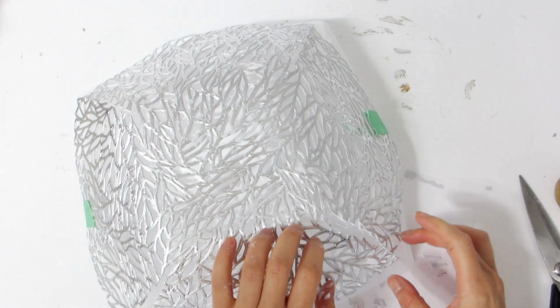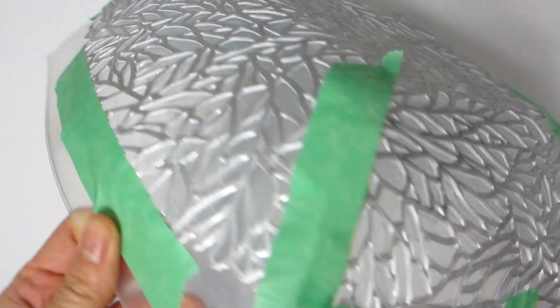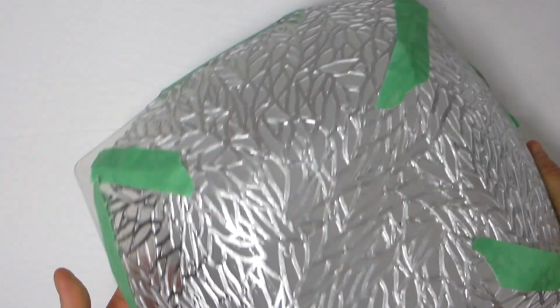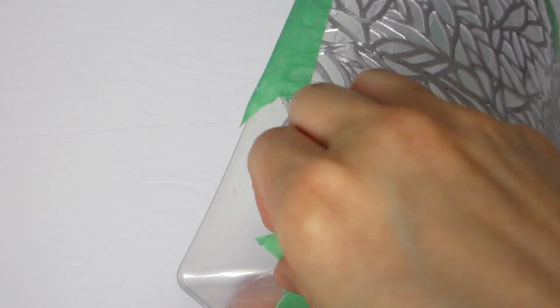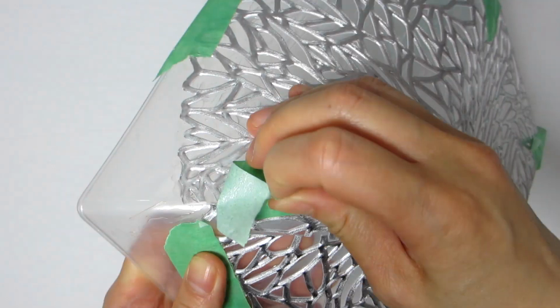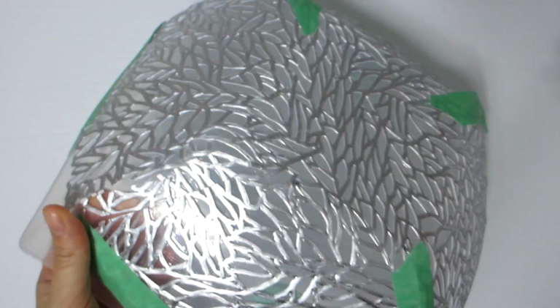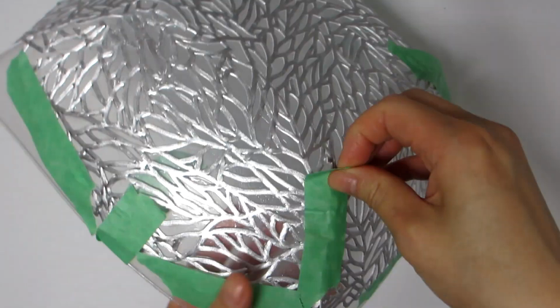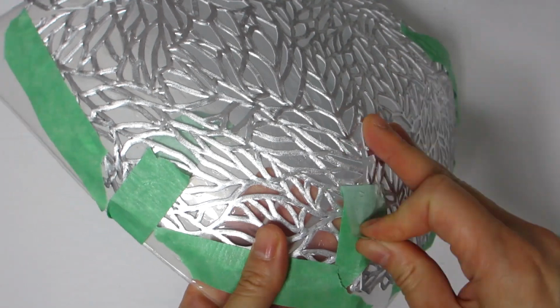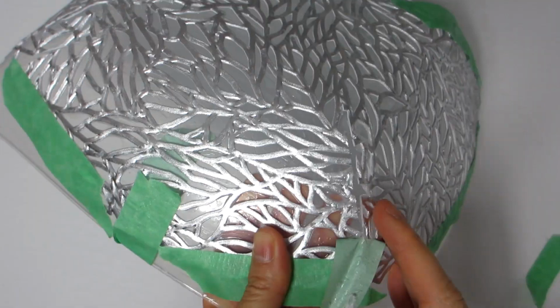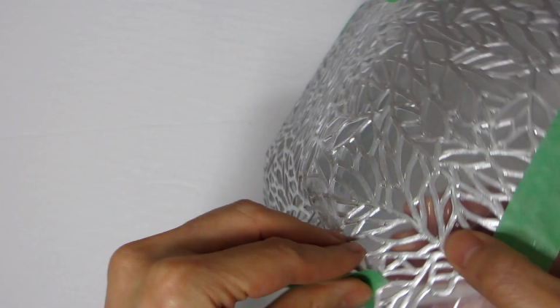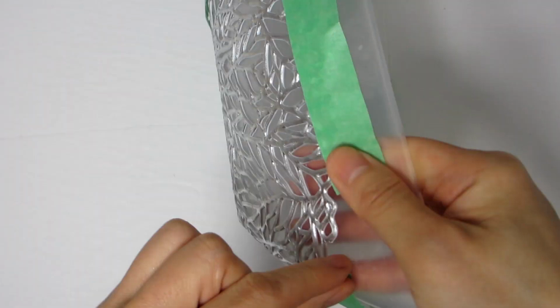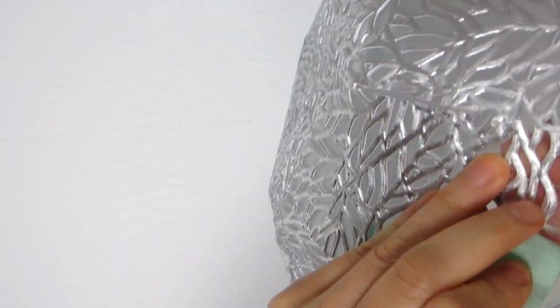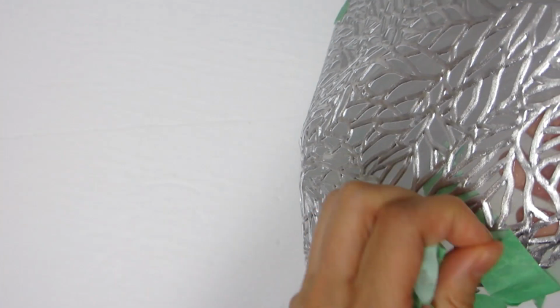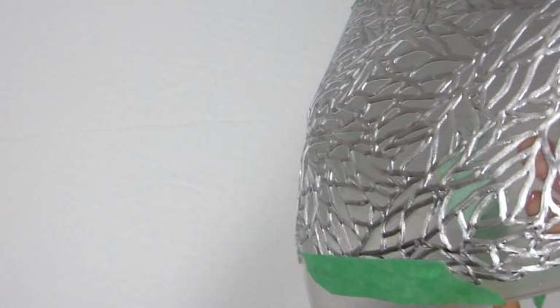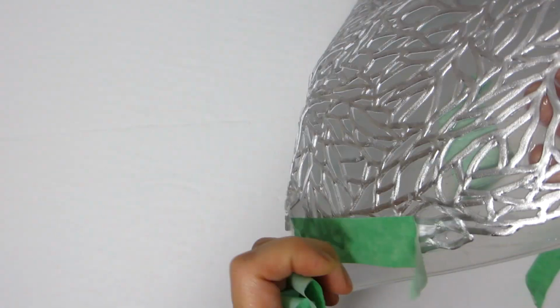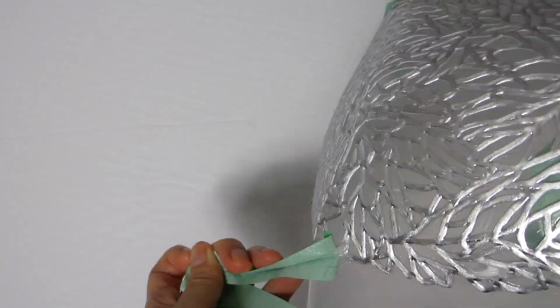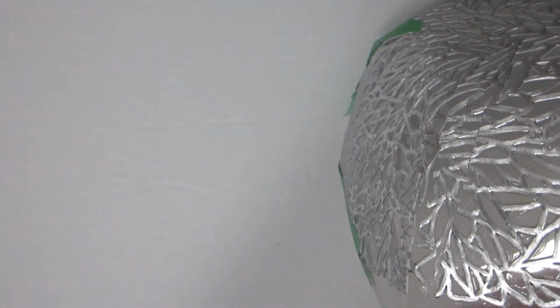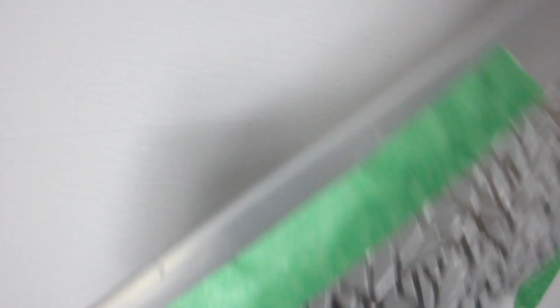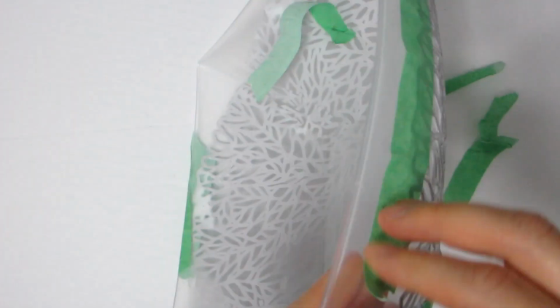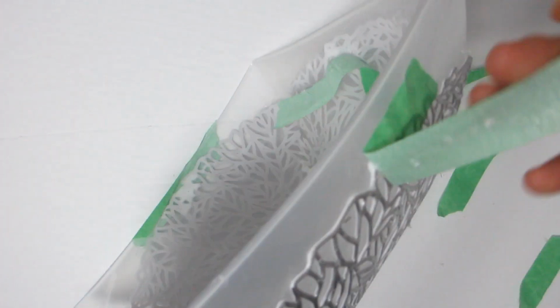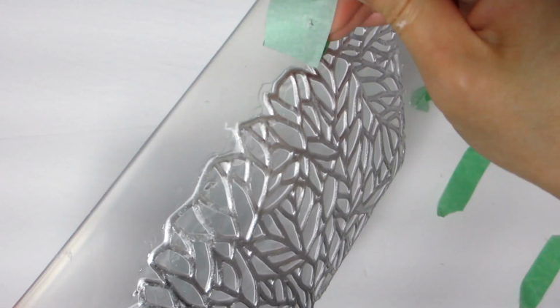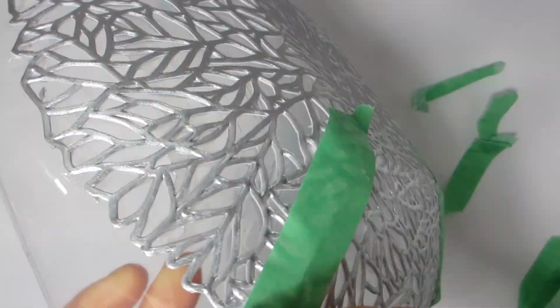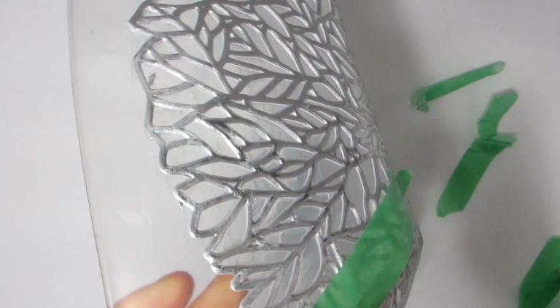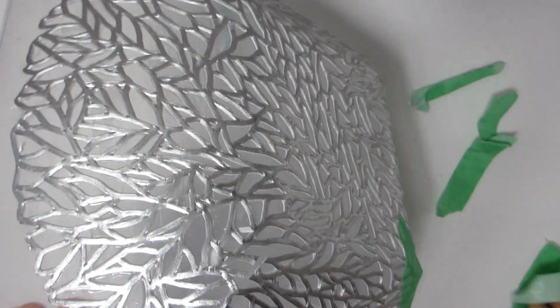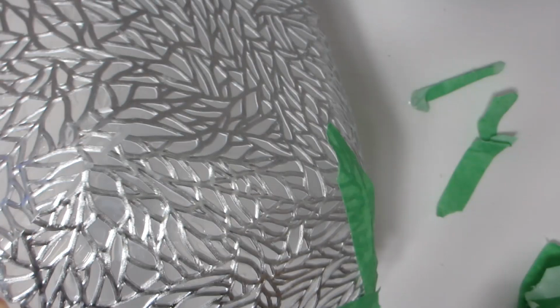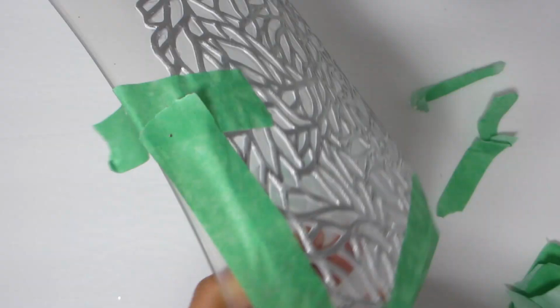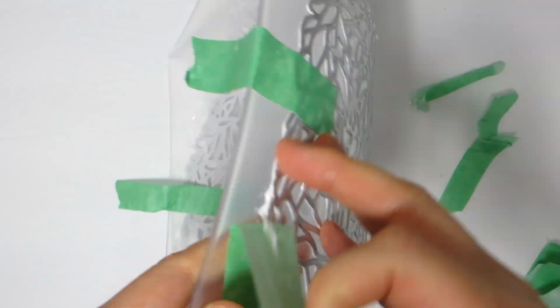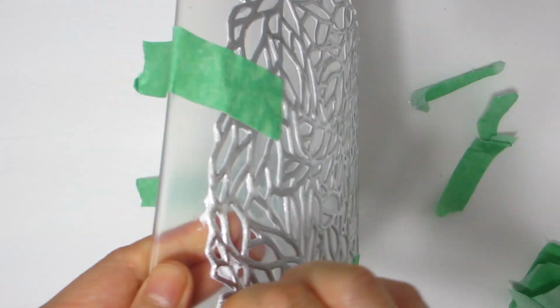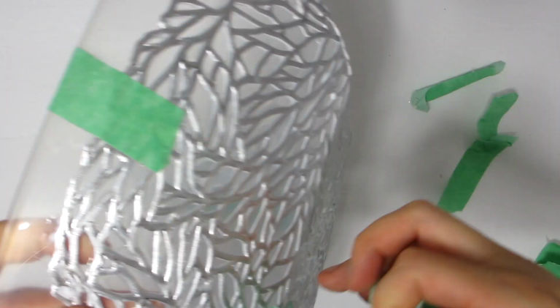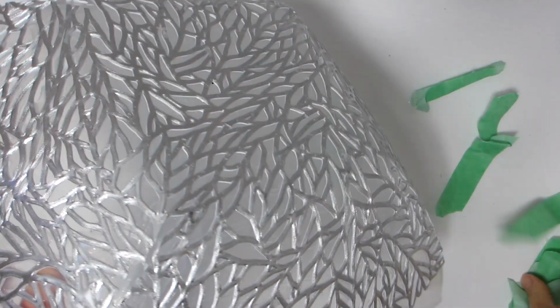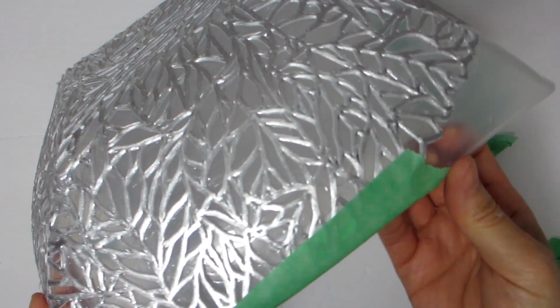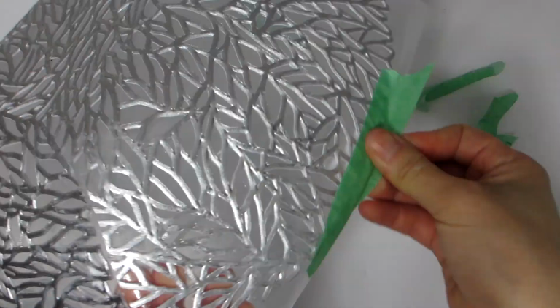Once the placemat is glued down to the bowl, set it aside — it will require 2 to 3 hours for the glue to dry to a clear finish. When the glue is dried, you should not see any white marks on the bowl anymore.